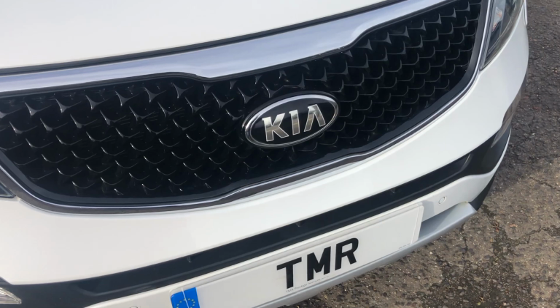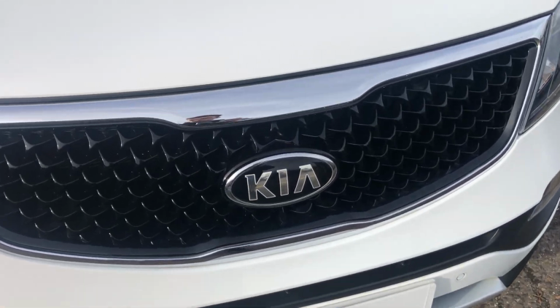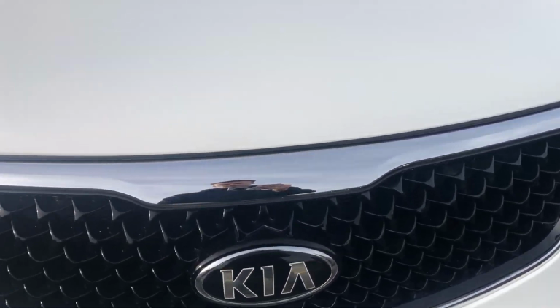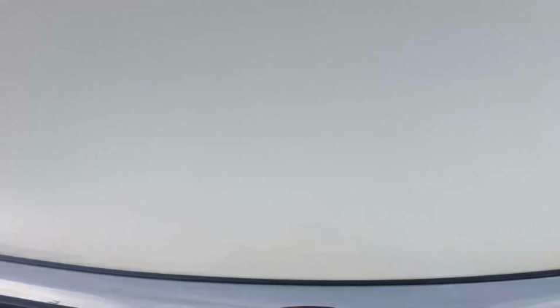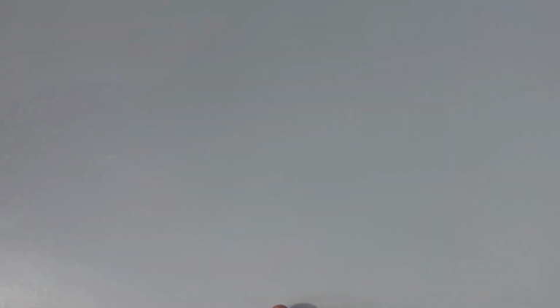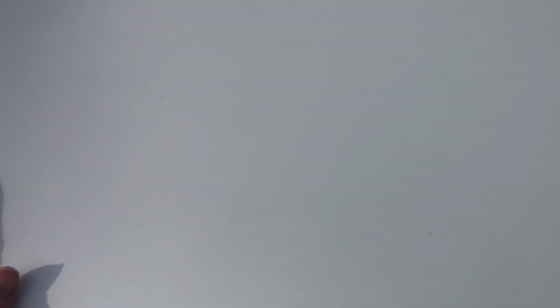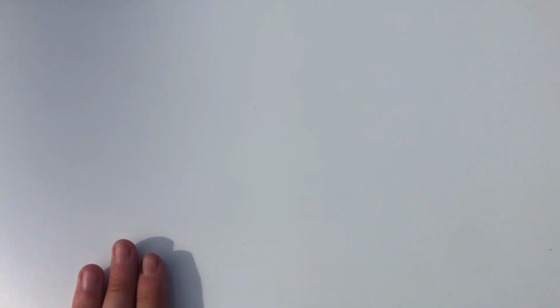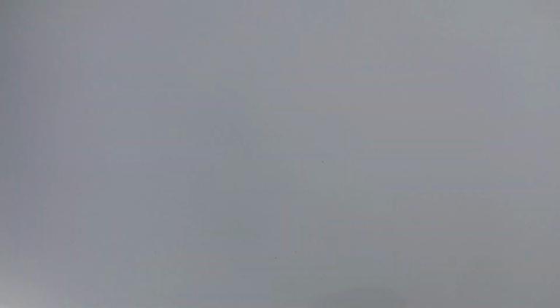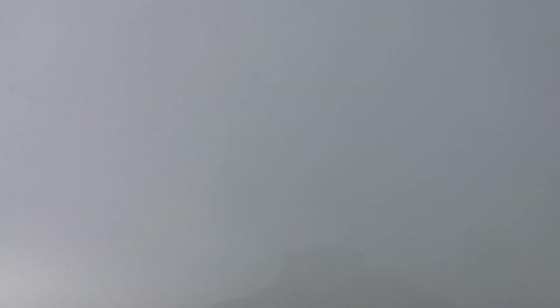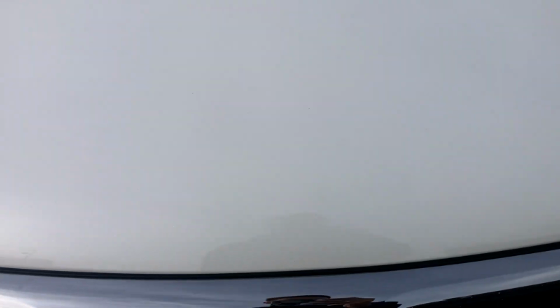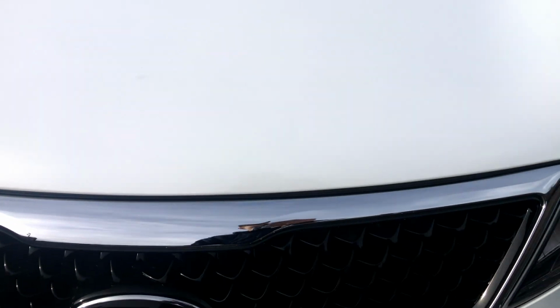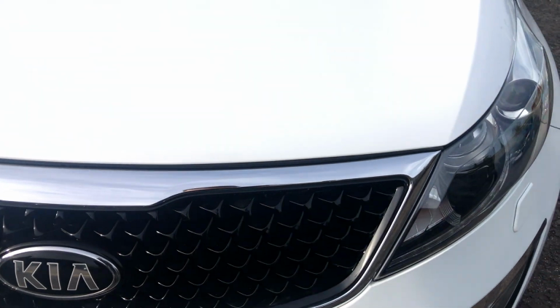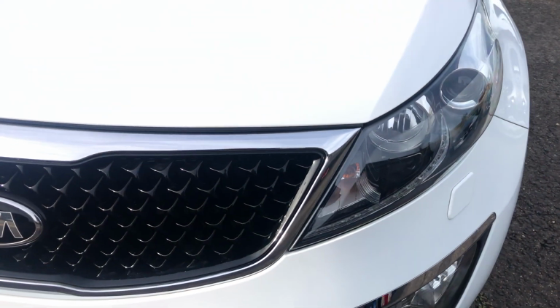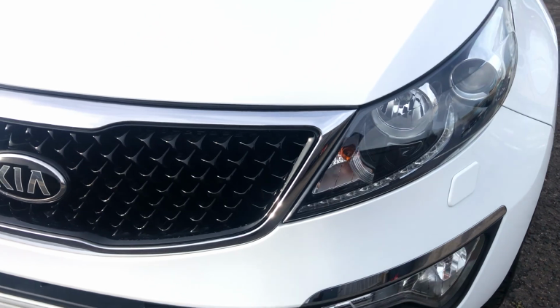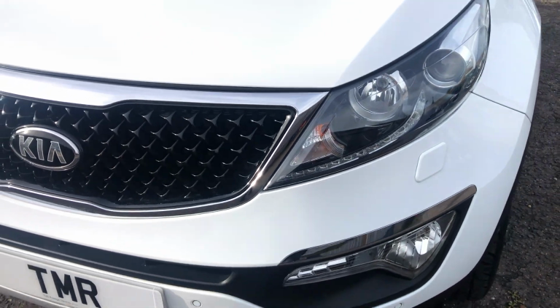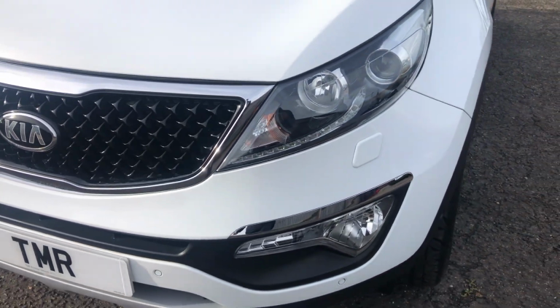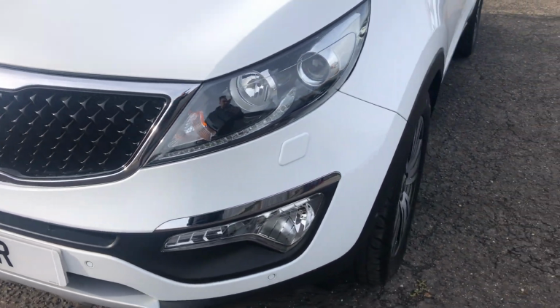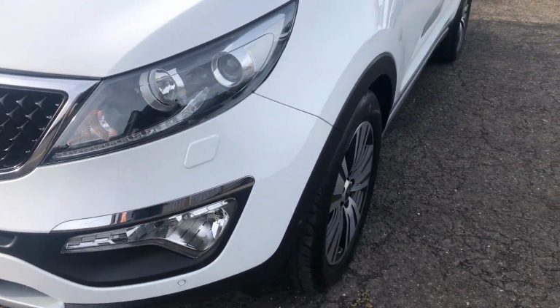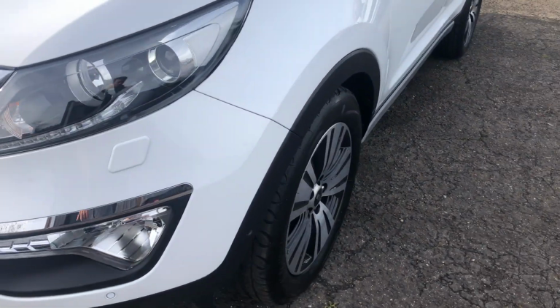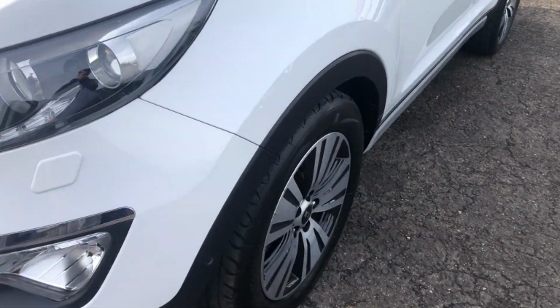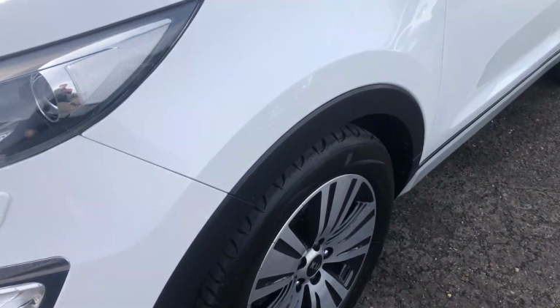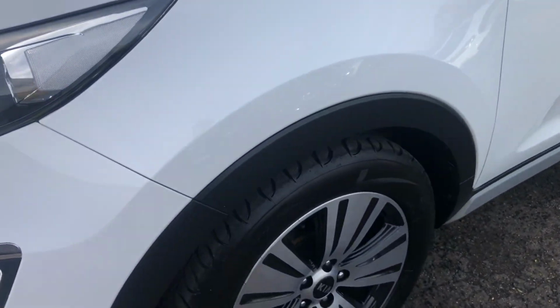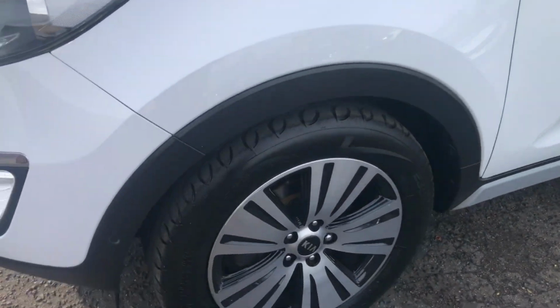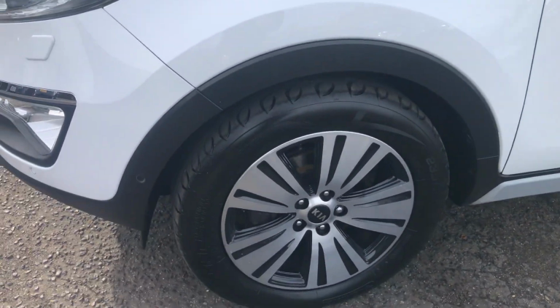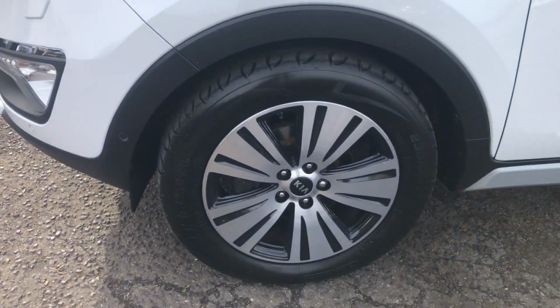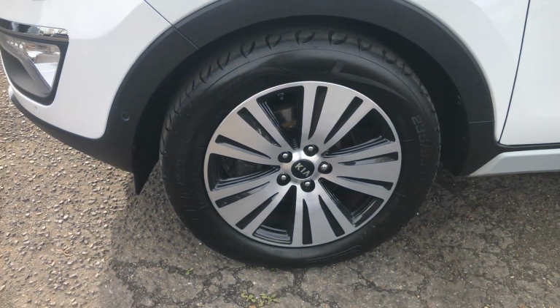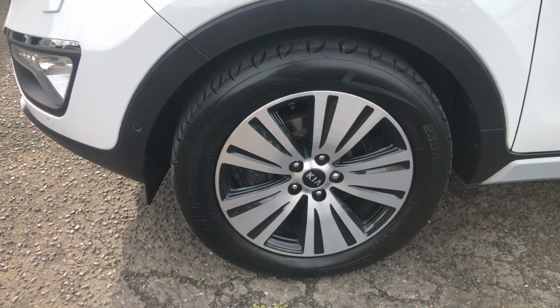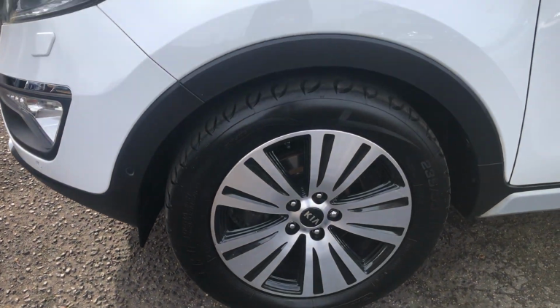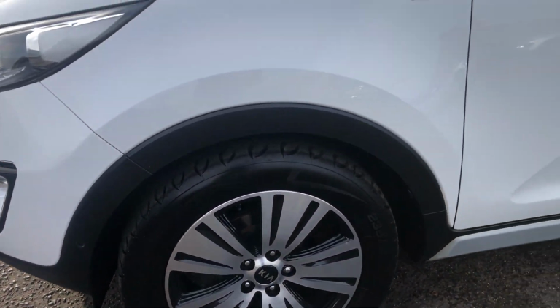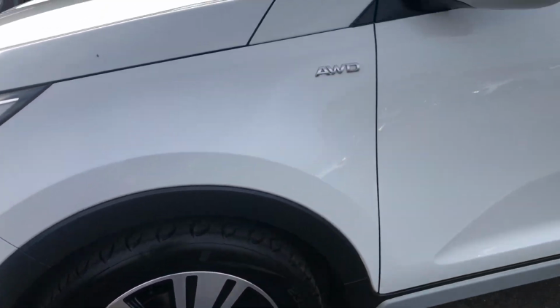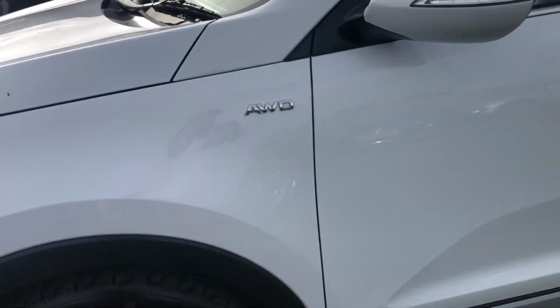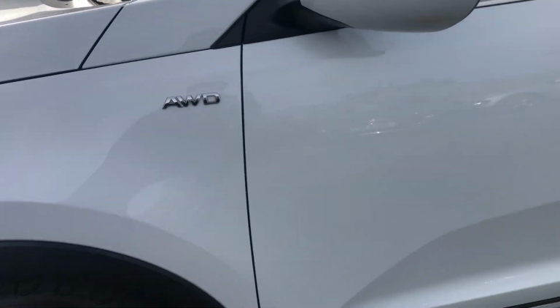There are a few little stone chips here and there that you would expect for a seven-year-old car, but overall, with the mileage, it's been really, really well cared for and well looked after. Nice service history.